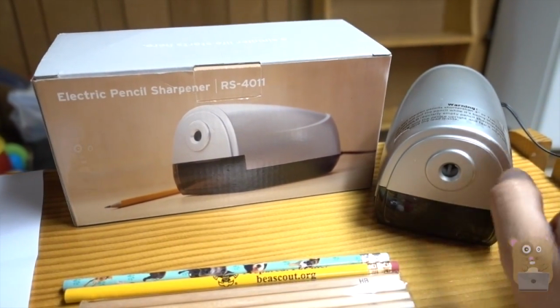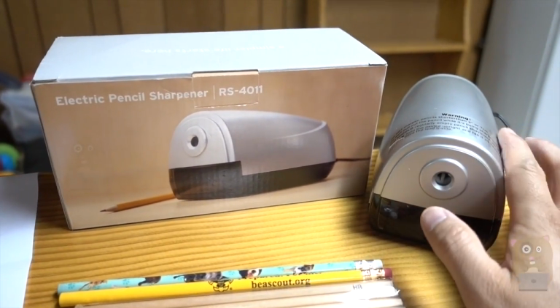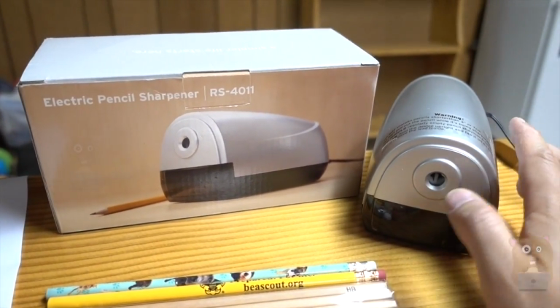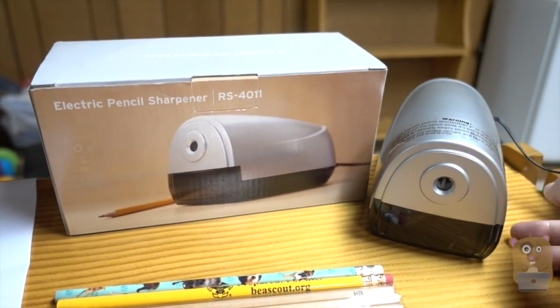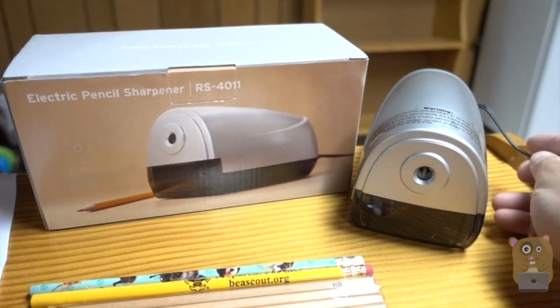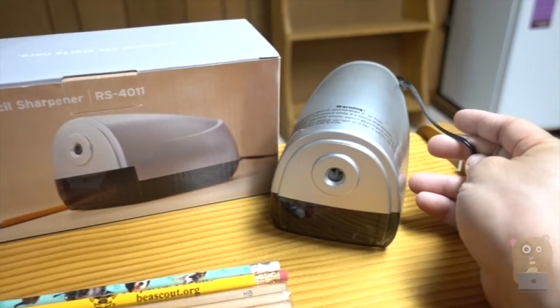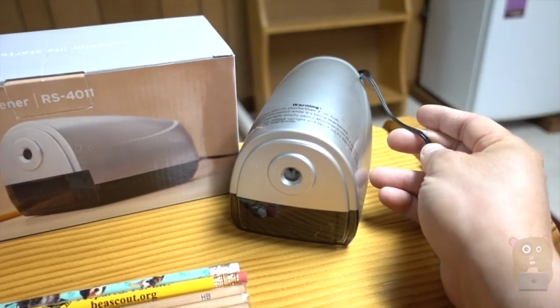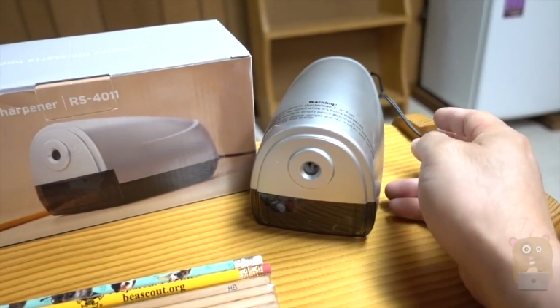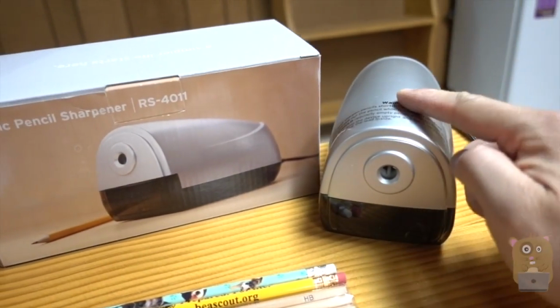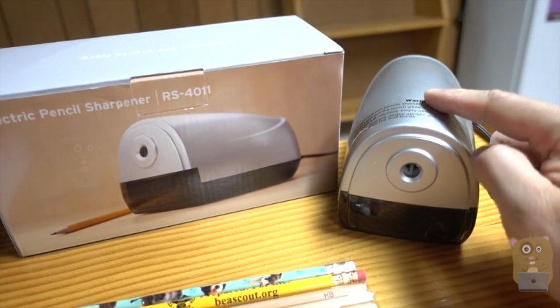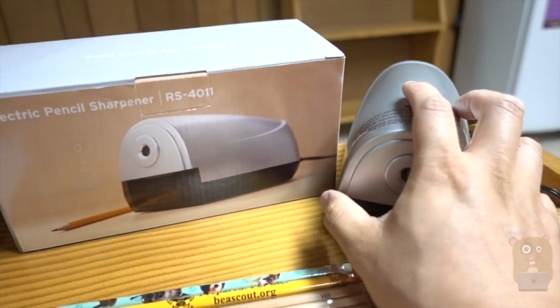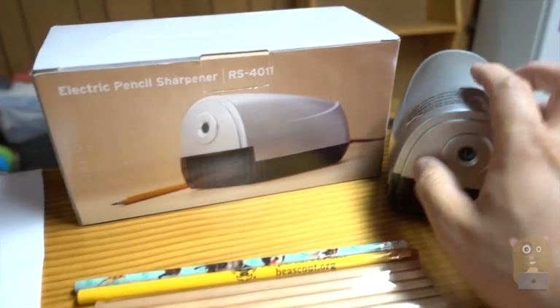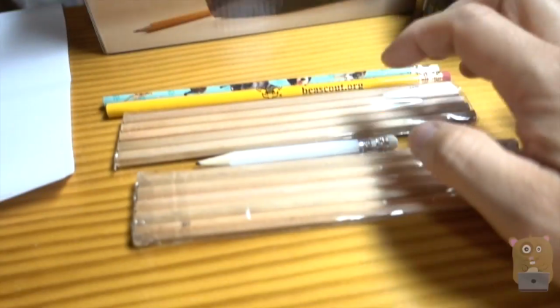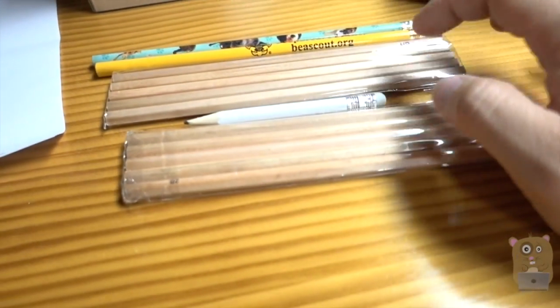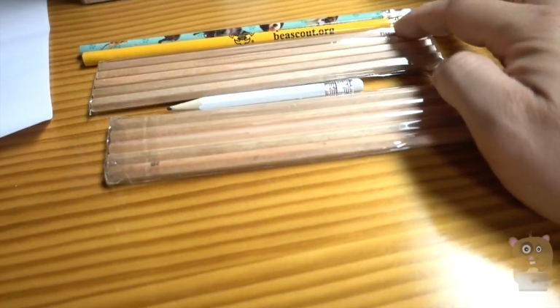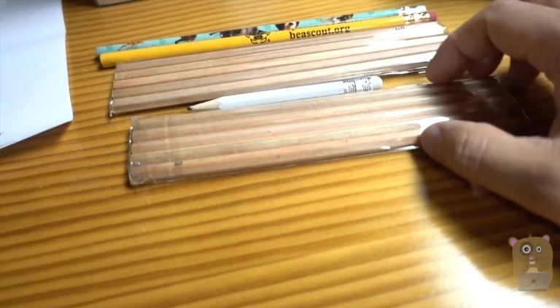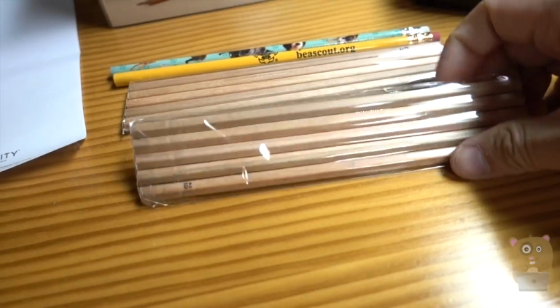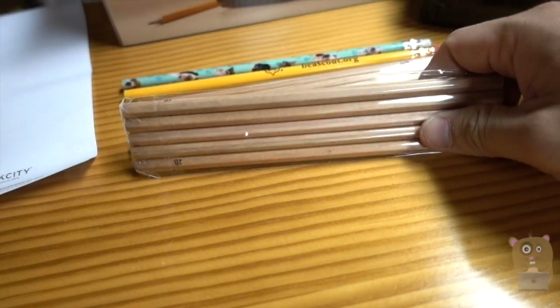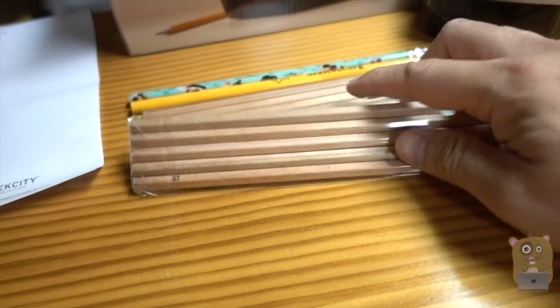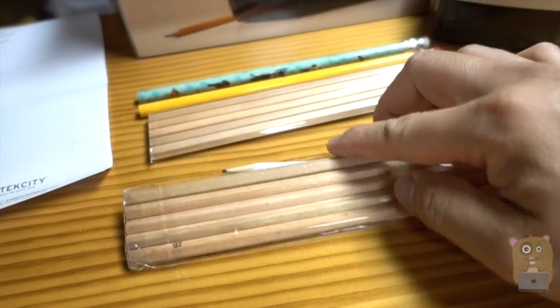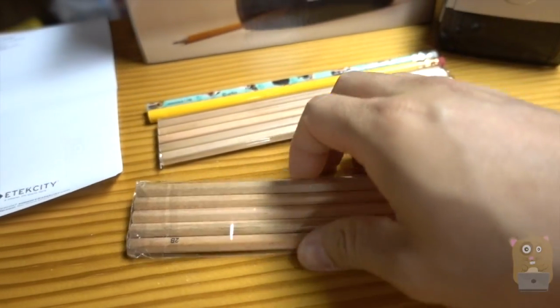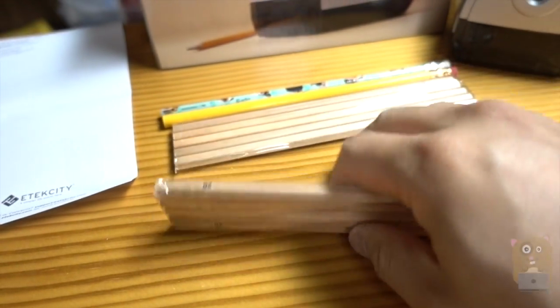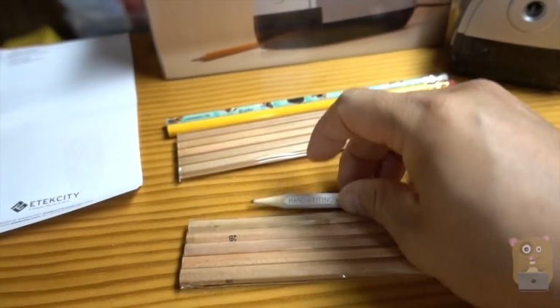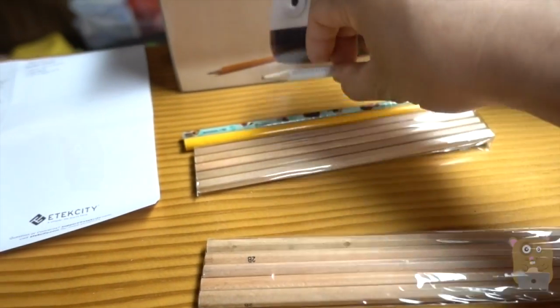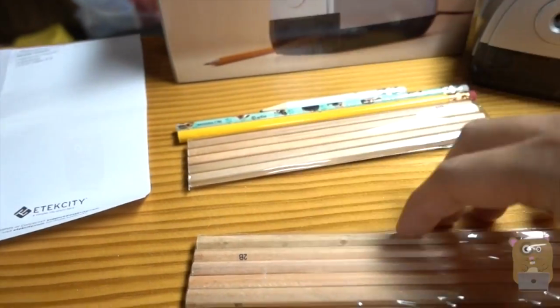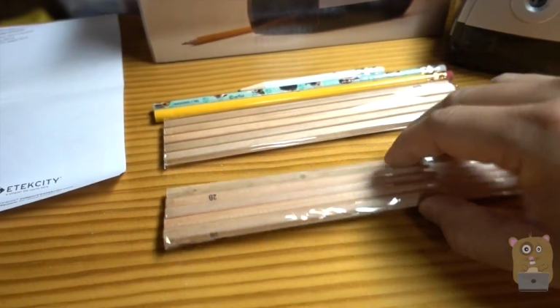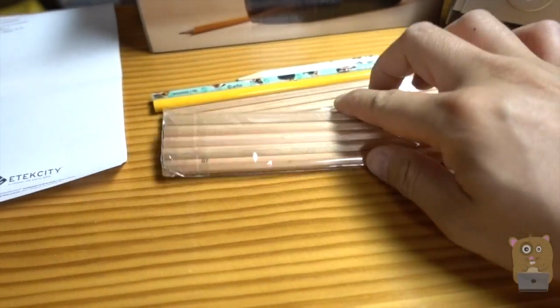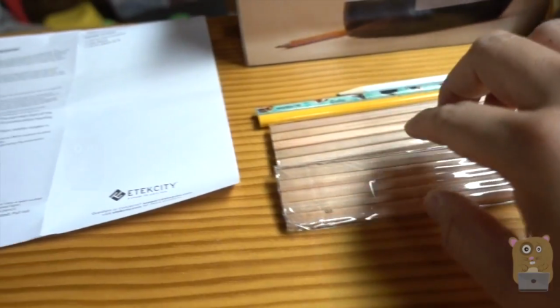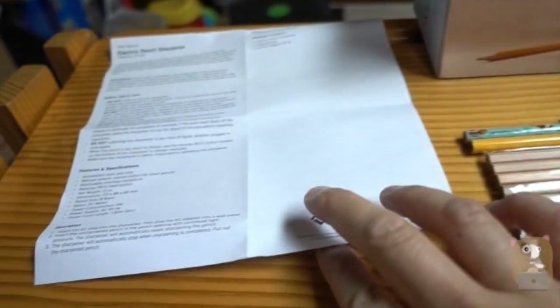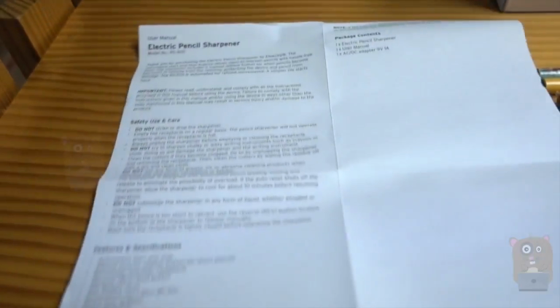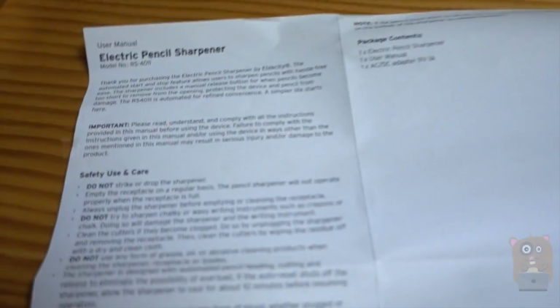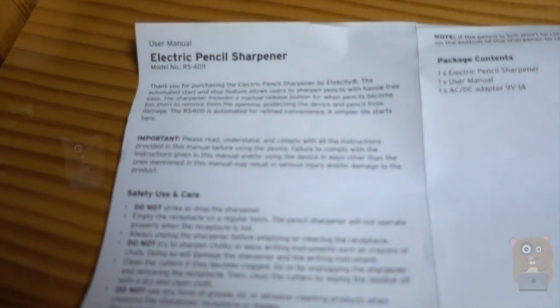In the packaging, it came with a power cord that's six feet, the sharpener, two of these sets of different types of pencils — the white ones on top are mine — and this product manual.